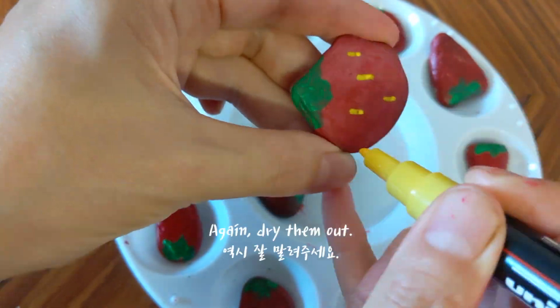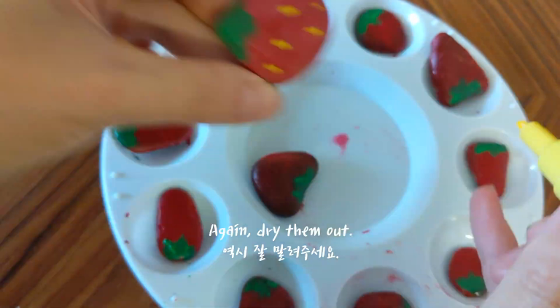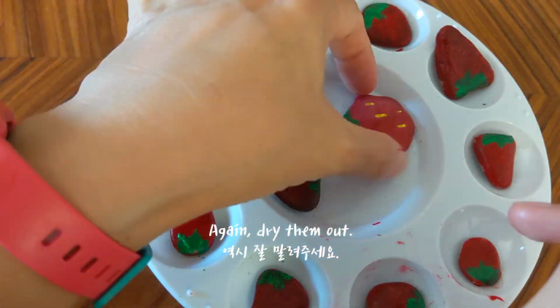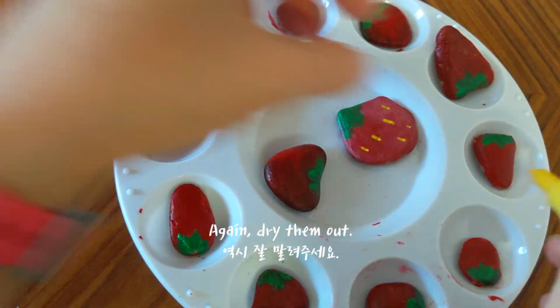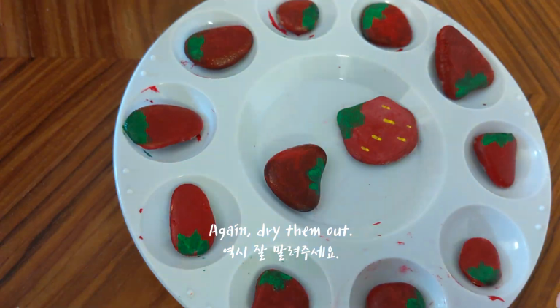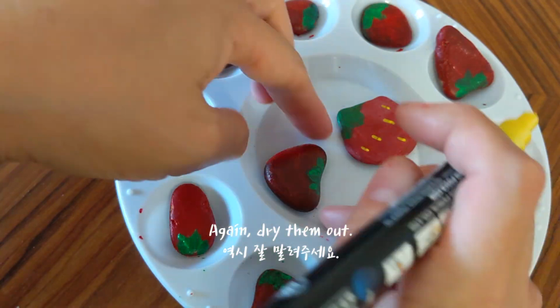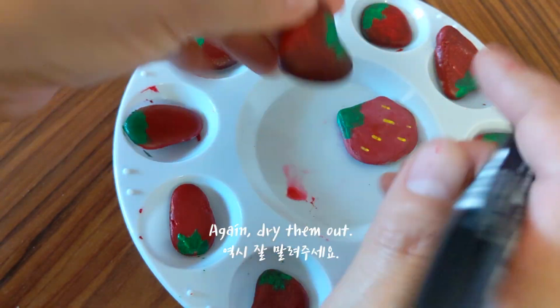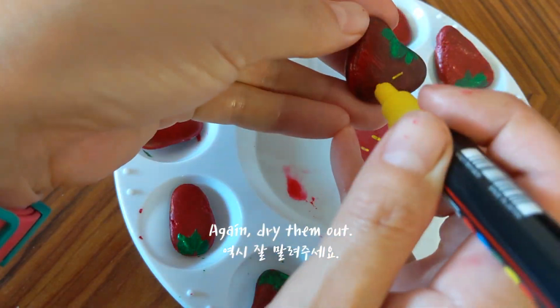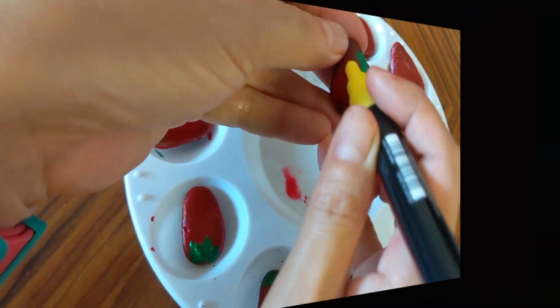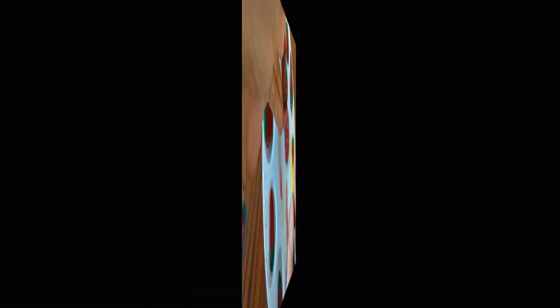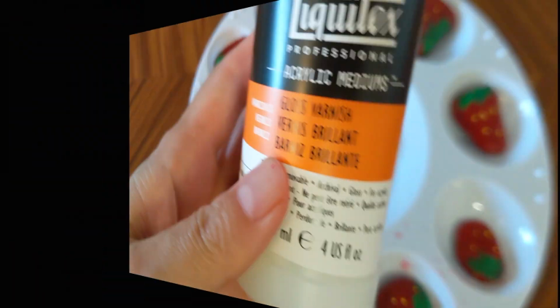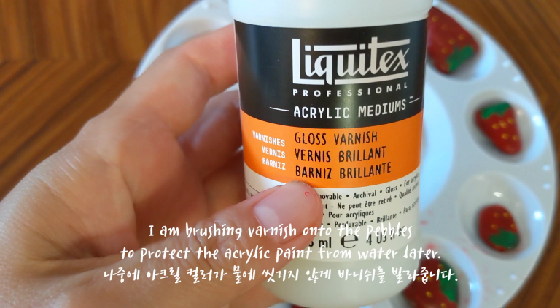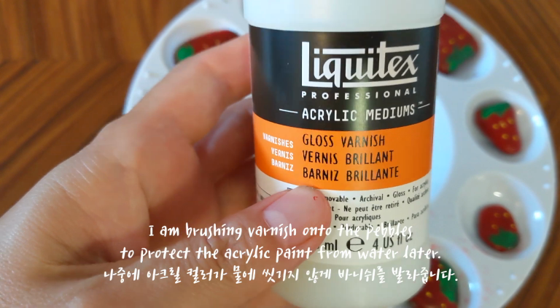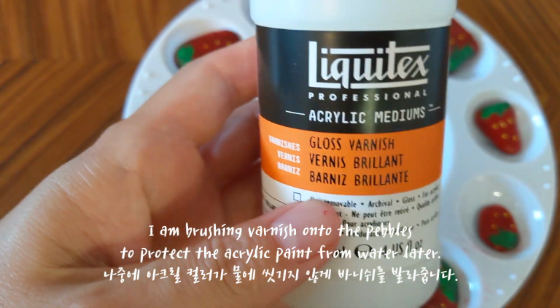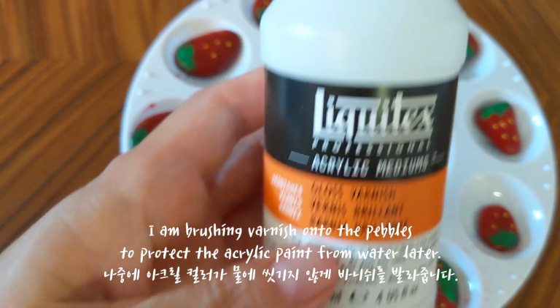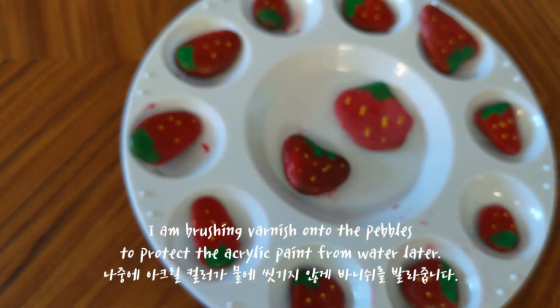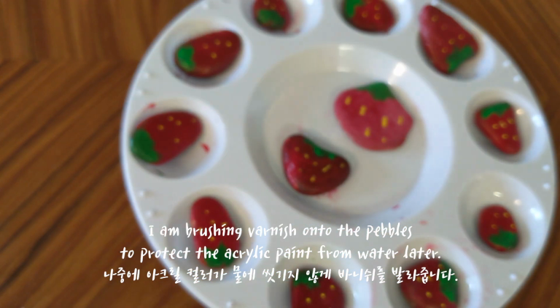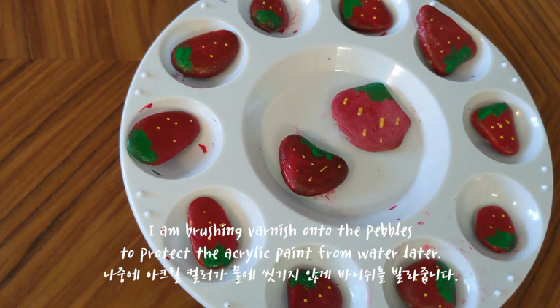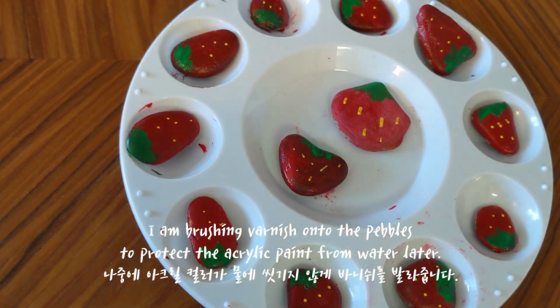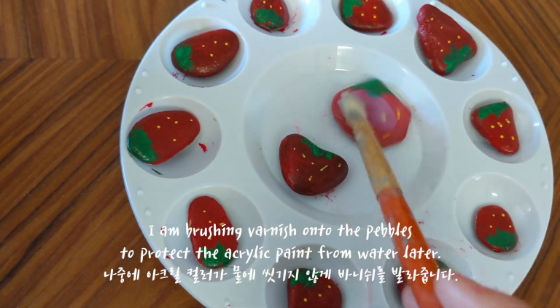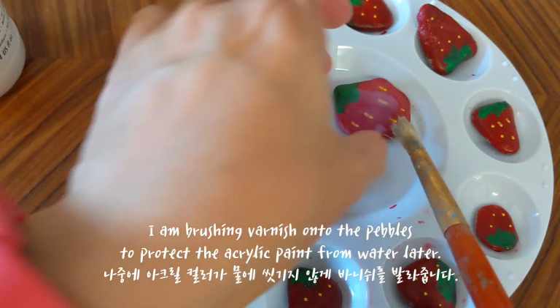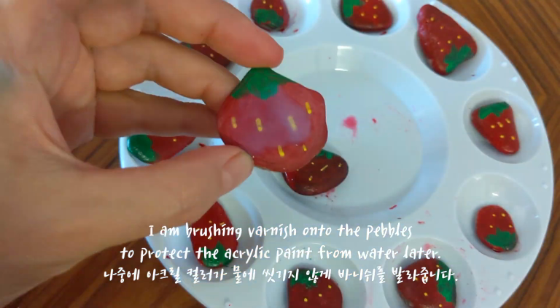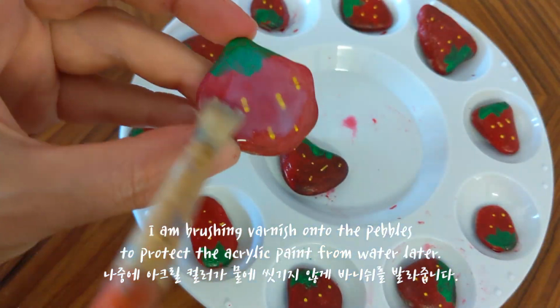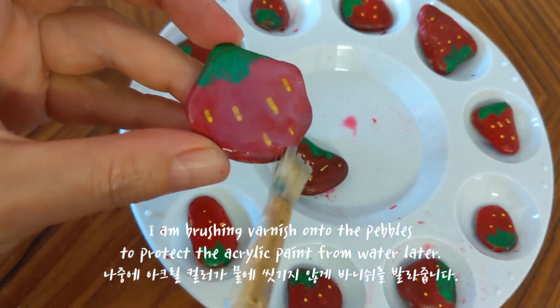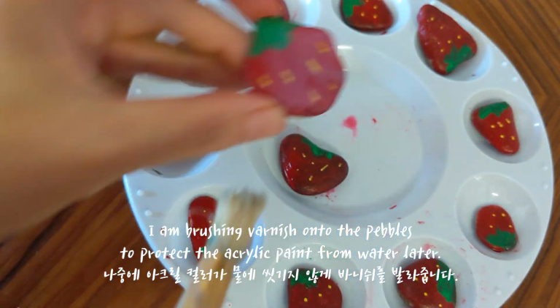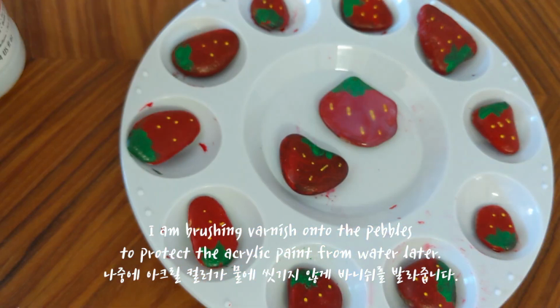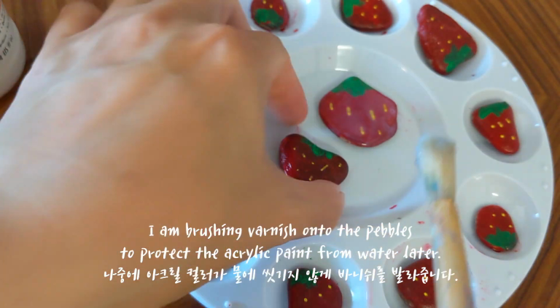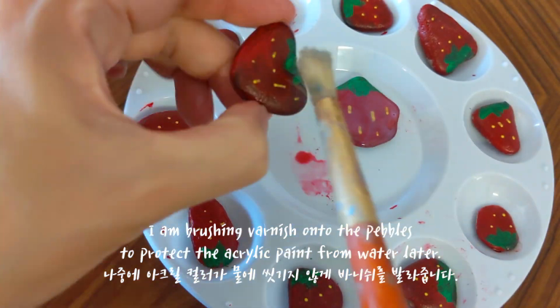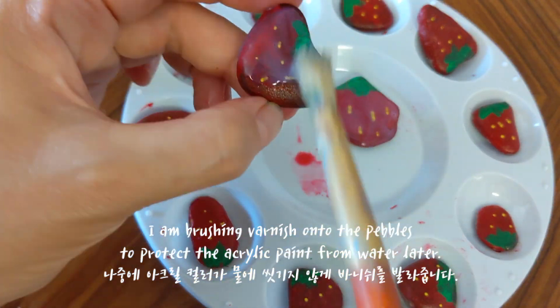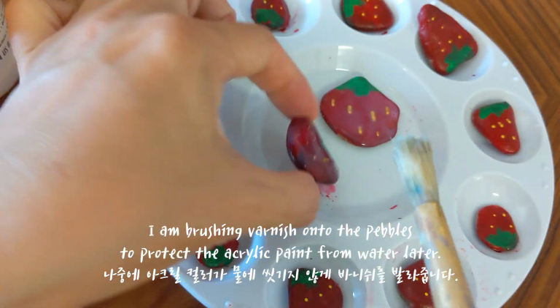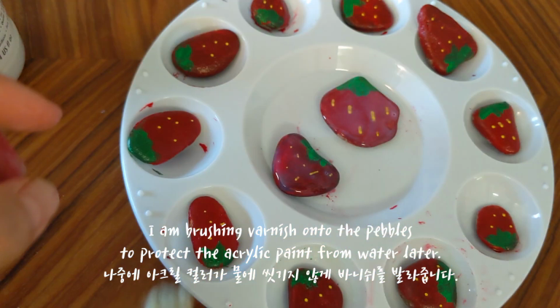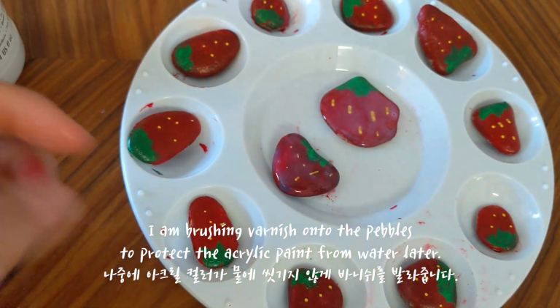Let's pick some strawberry seeds with yellow color. Dry them out. I am brushing varnish onto the pebbles to protect the acrylic paint from water later.